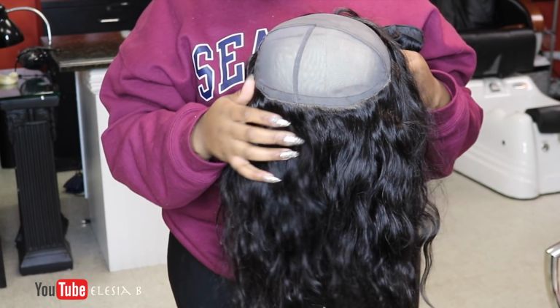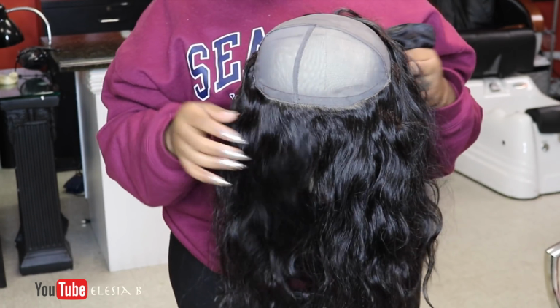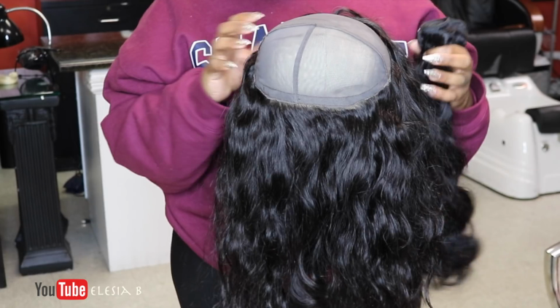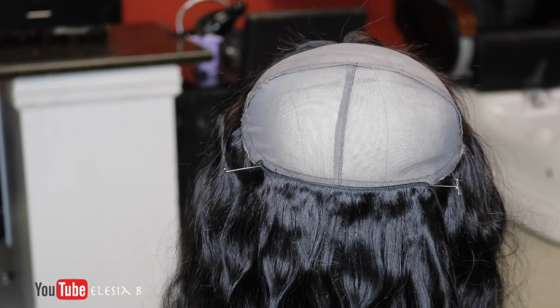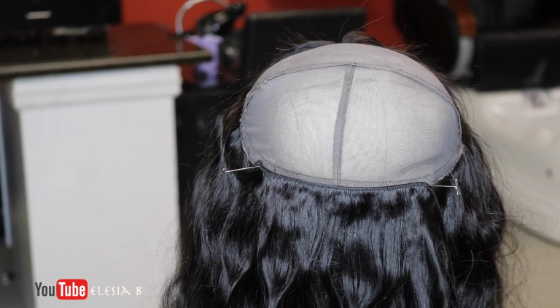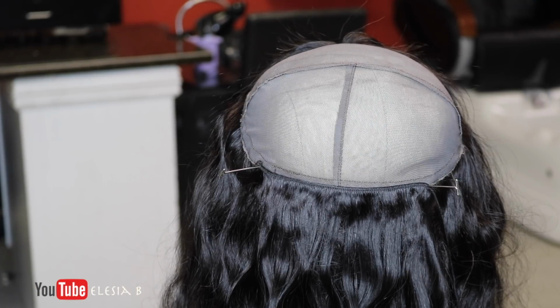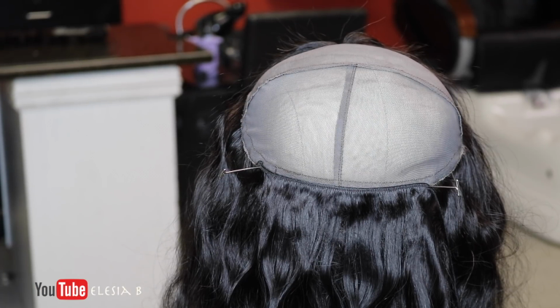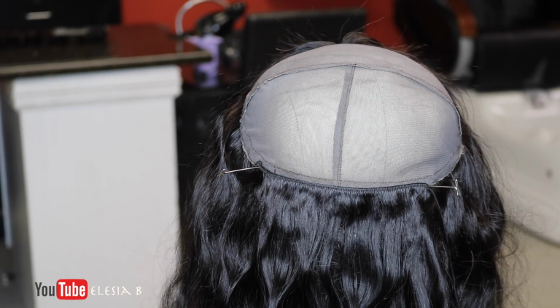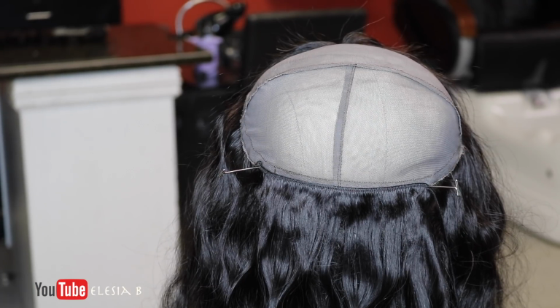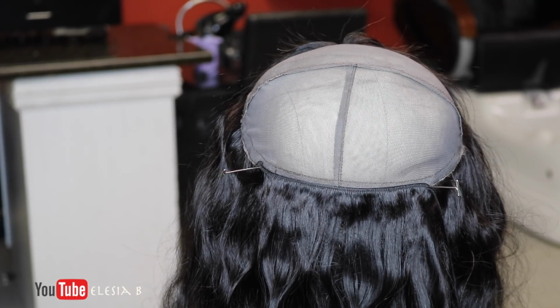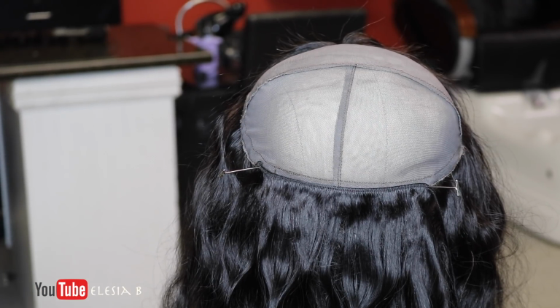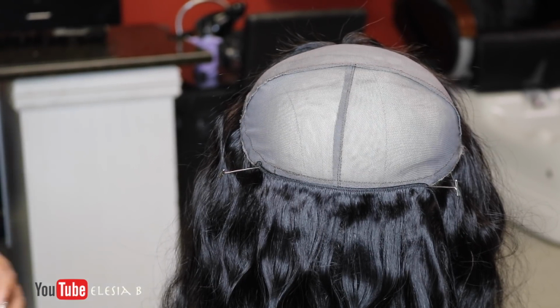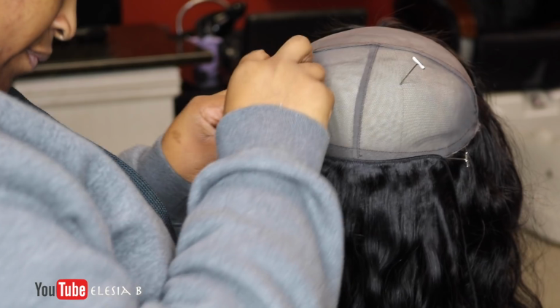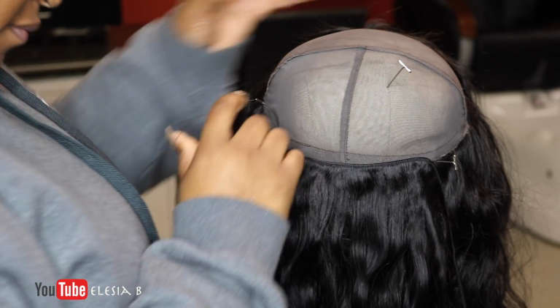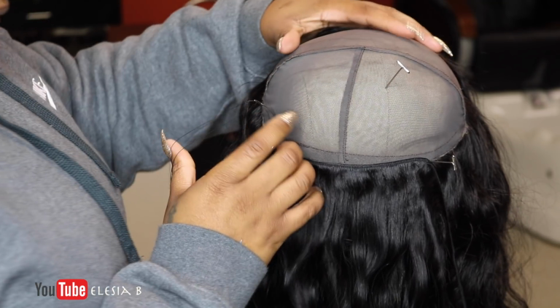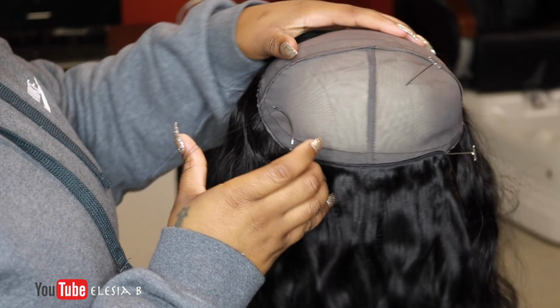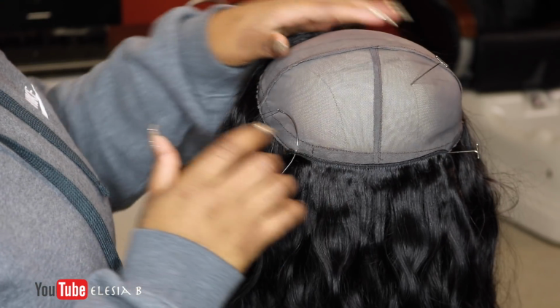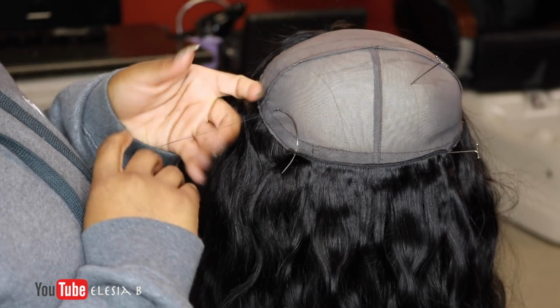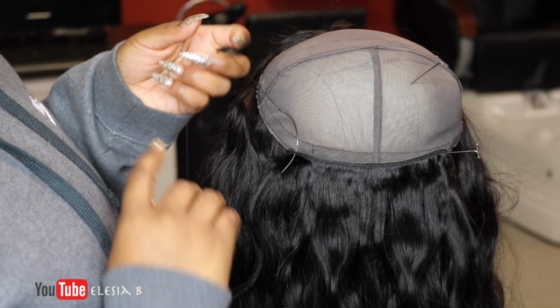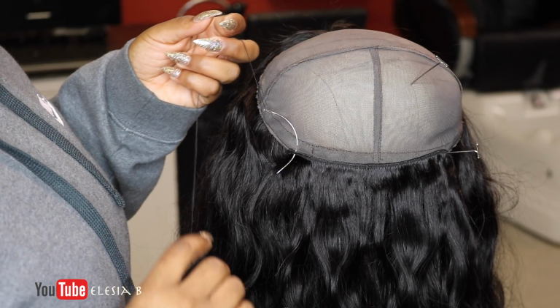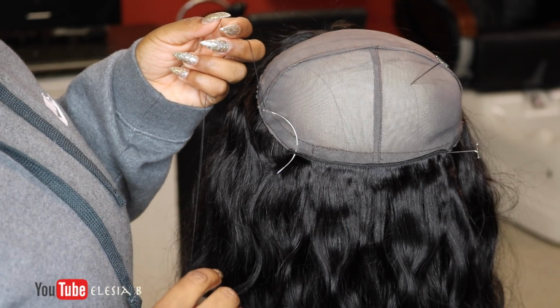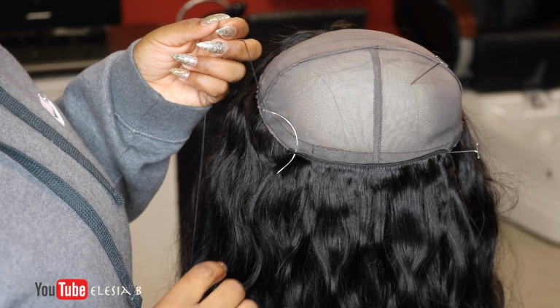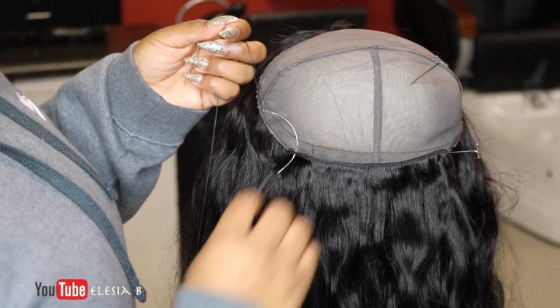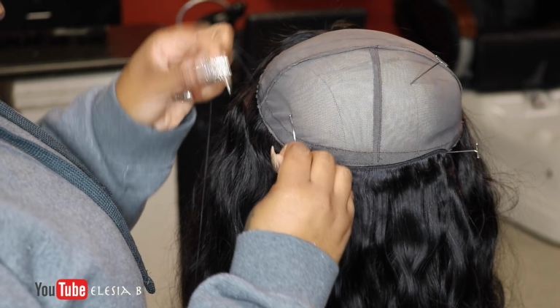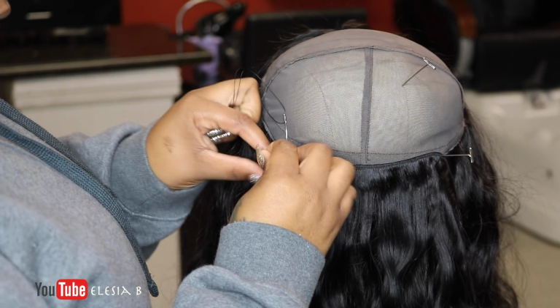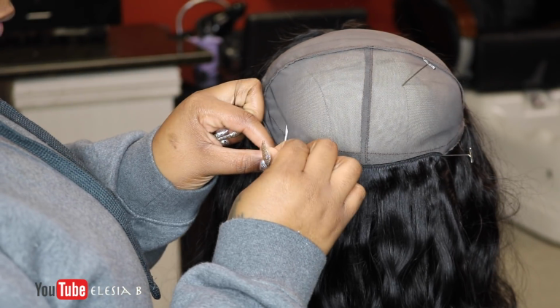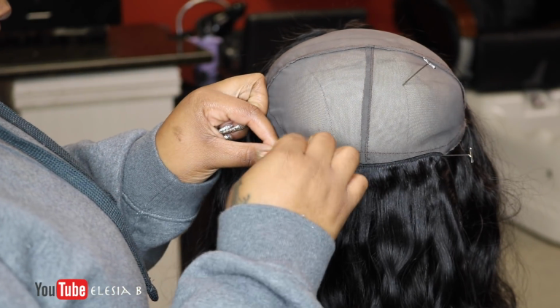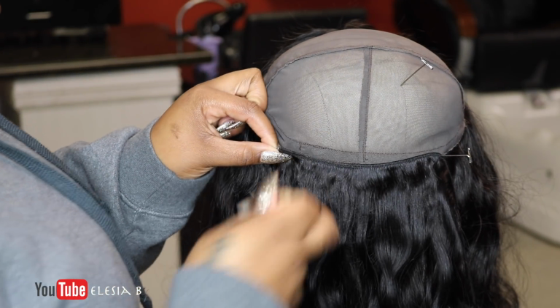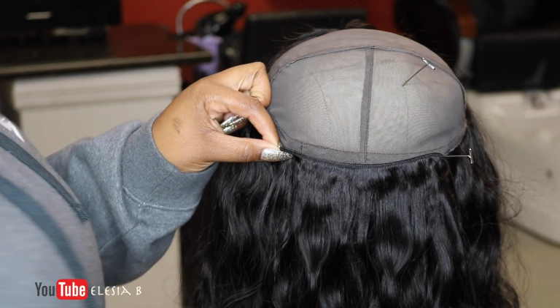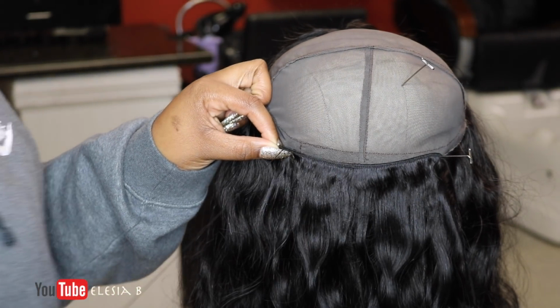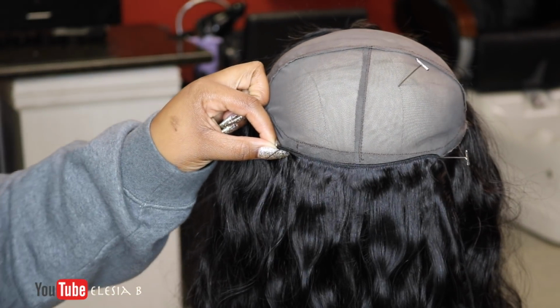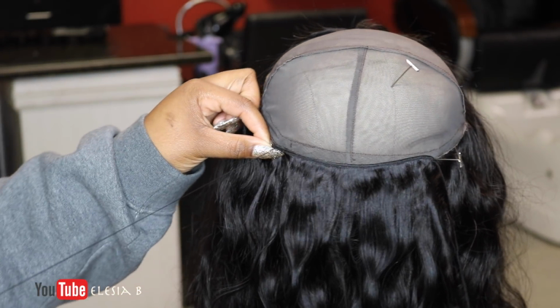I'm going to start off by using wig pins to hold my track in place where I want it to go. Then I'm going to take the one wig pin out and I'm going to place my needle, and that is where I will begin sewing.